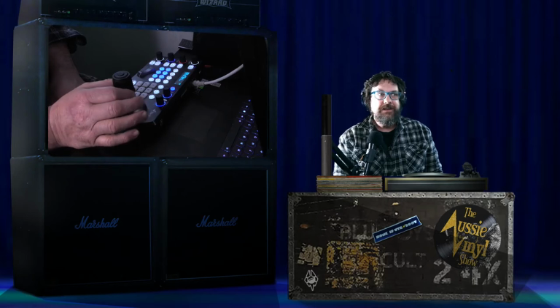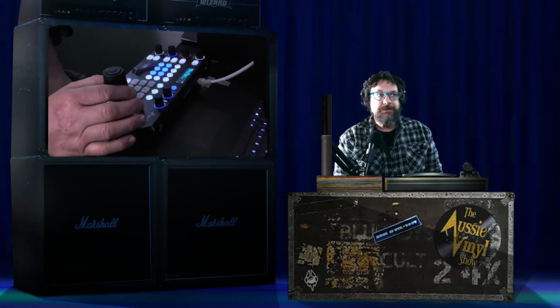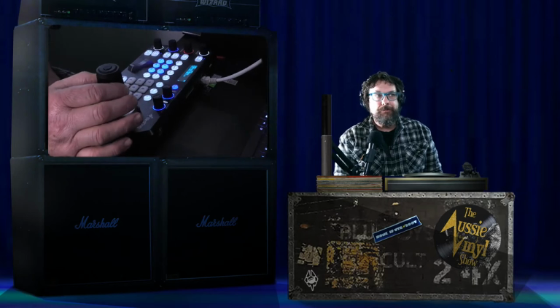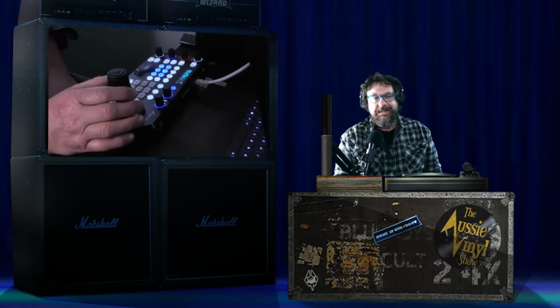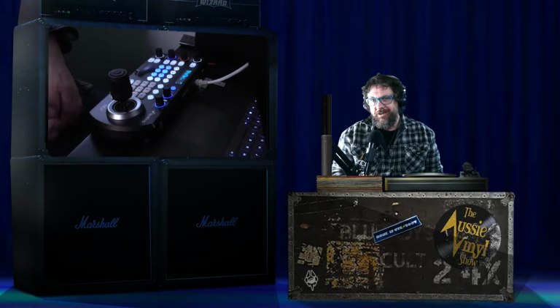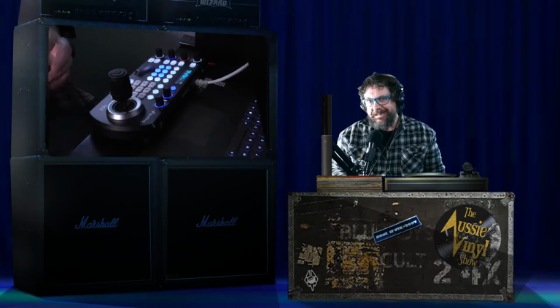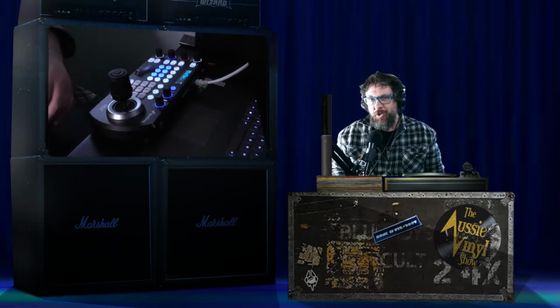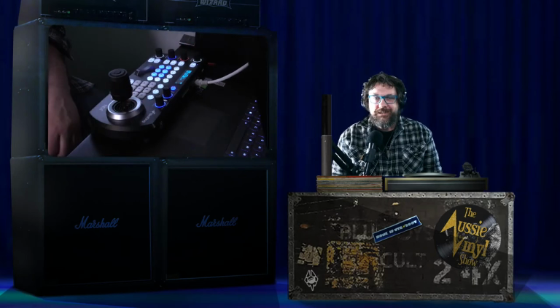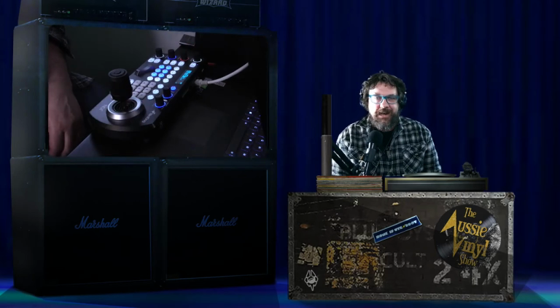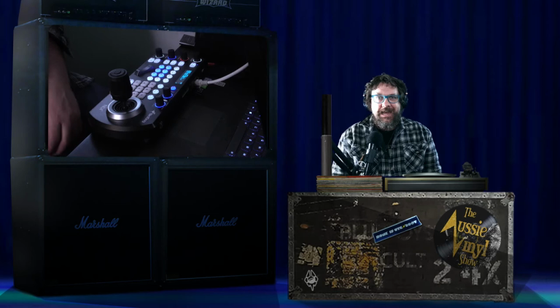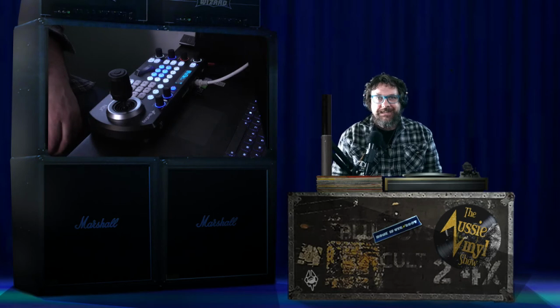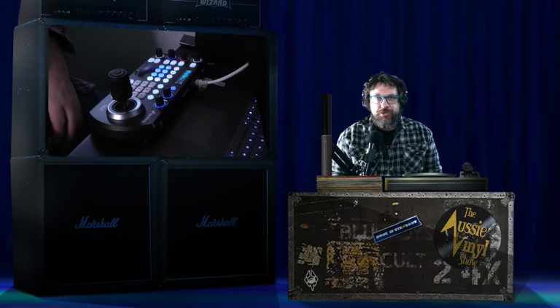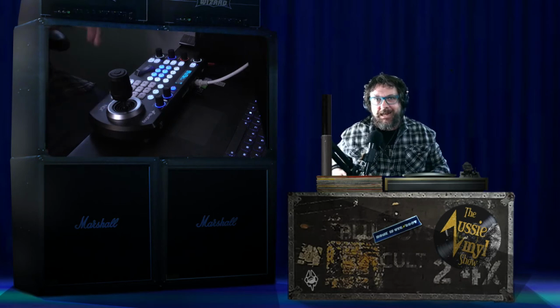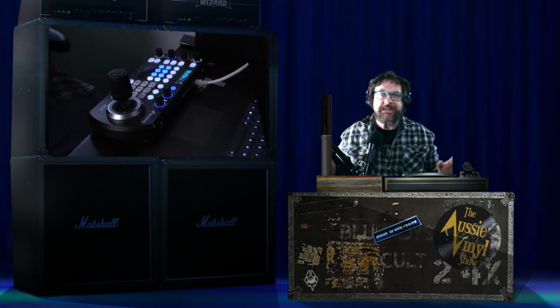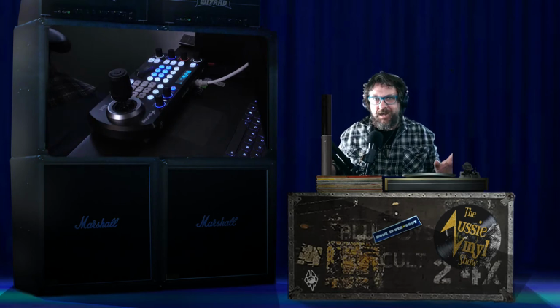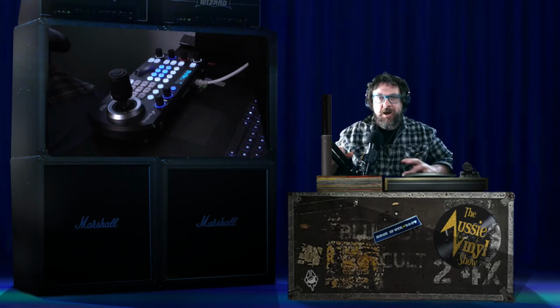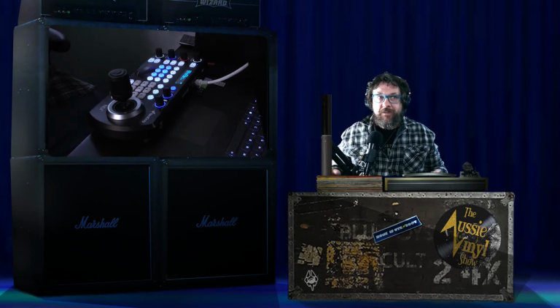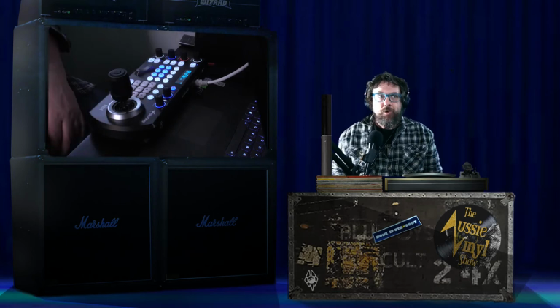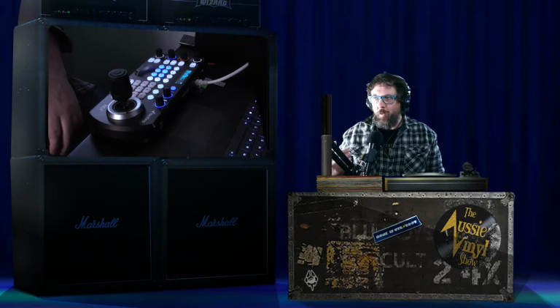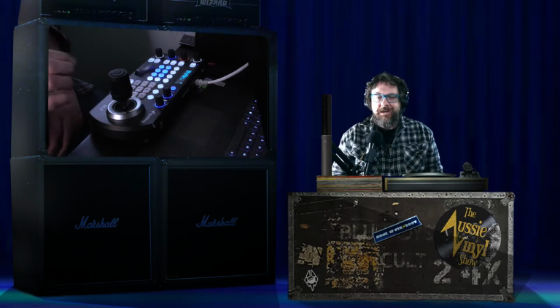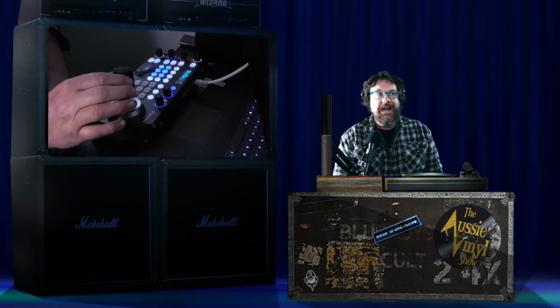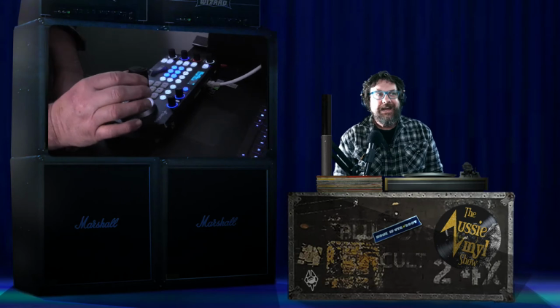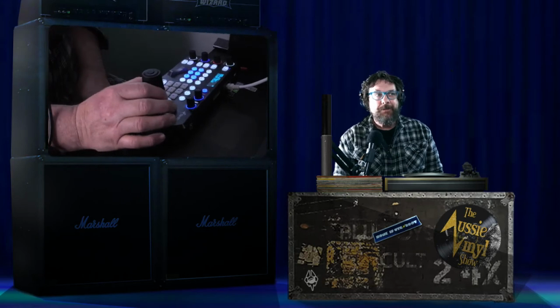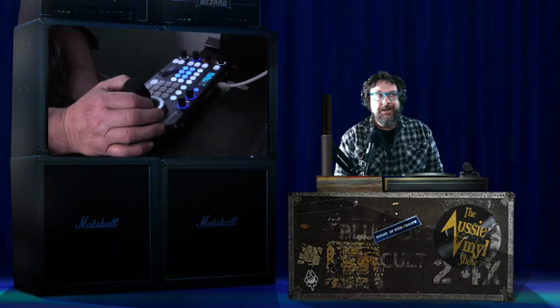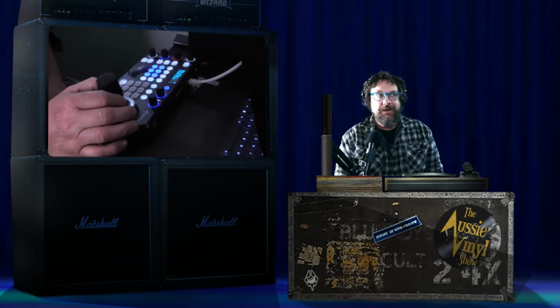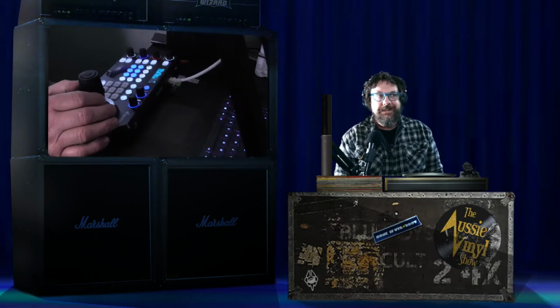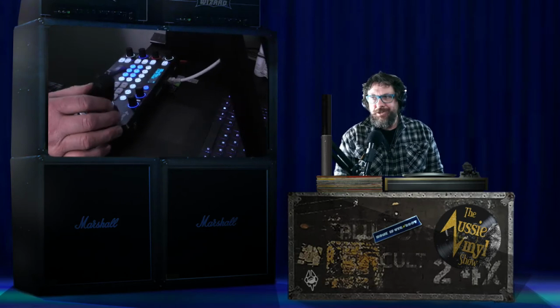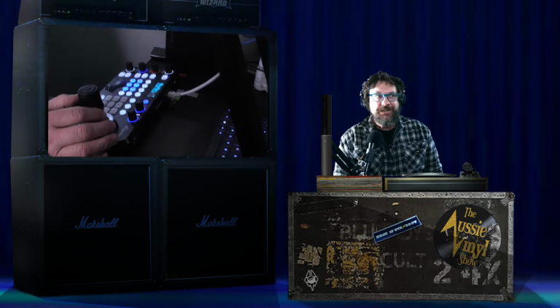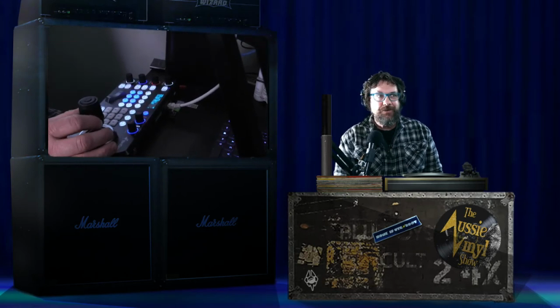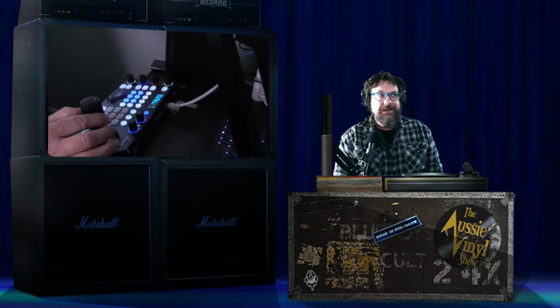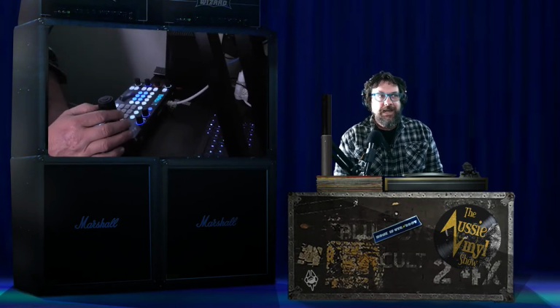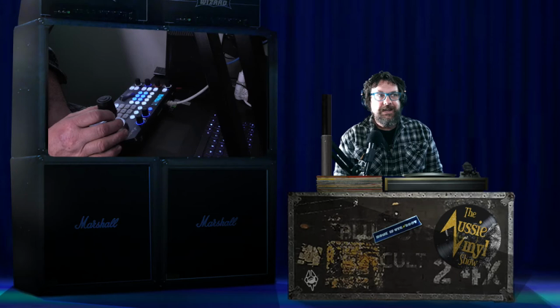This baby plugs into your network, into your ethernet, and will control any PTZ NDI camera on that network. I've got one today, and that's my beloved BirdDog P200 full NDI camera.